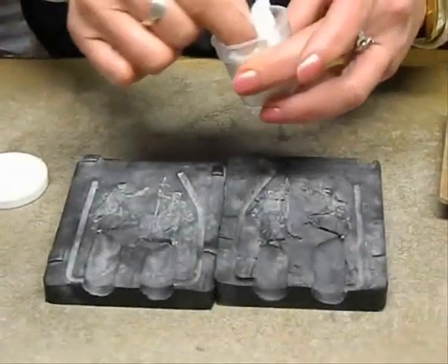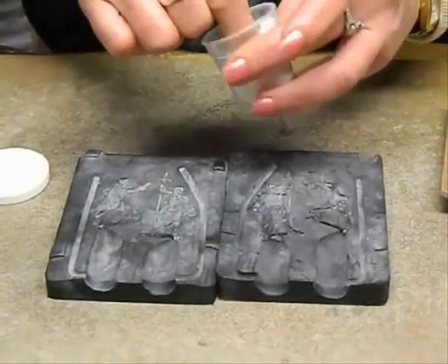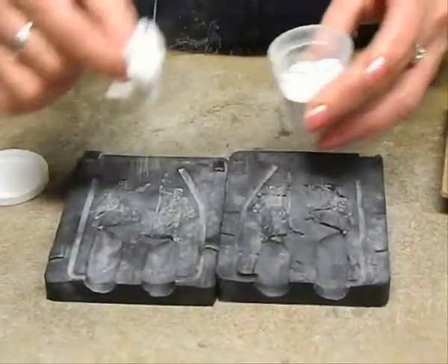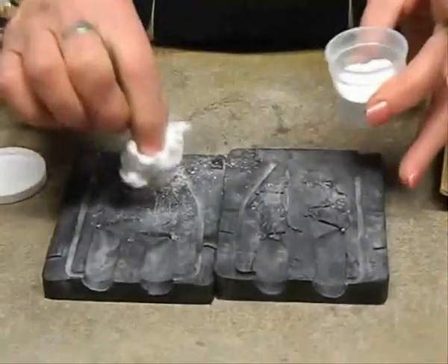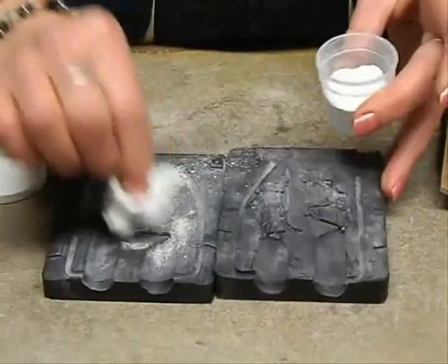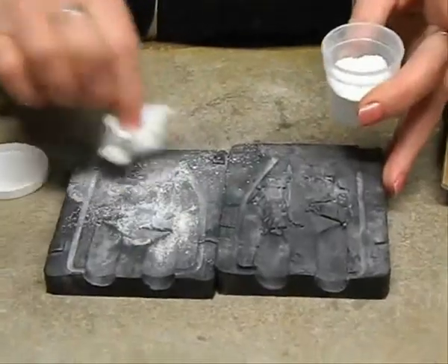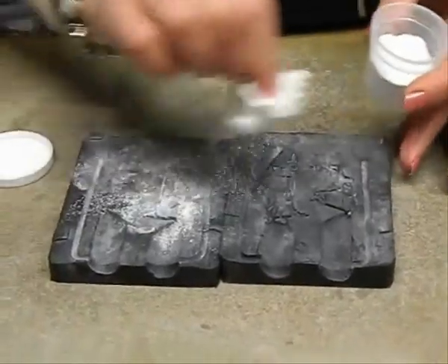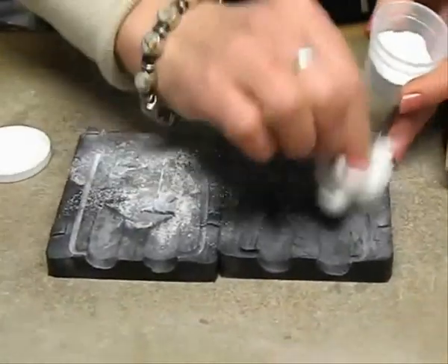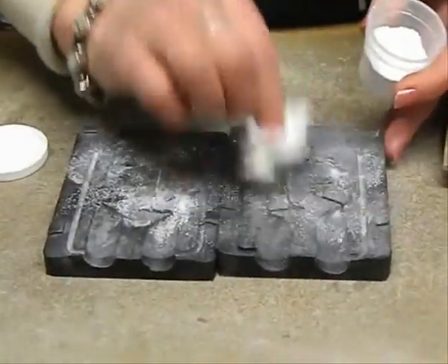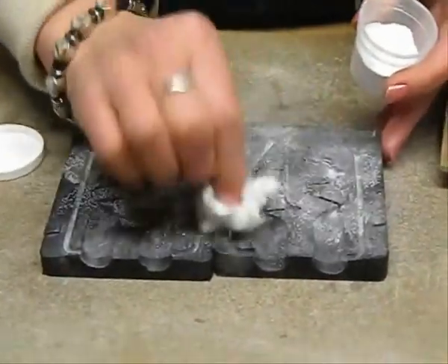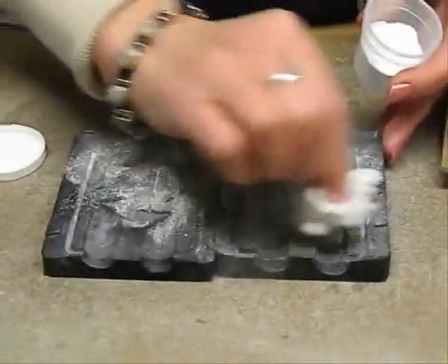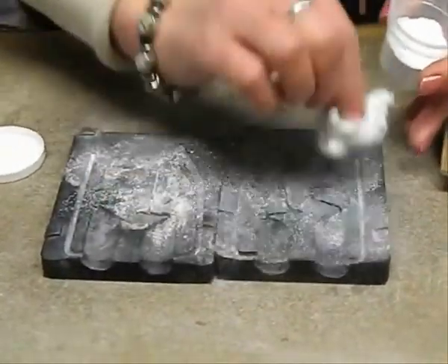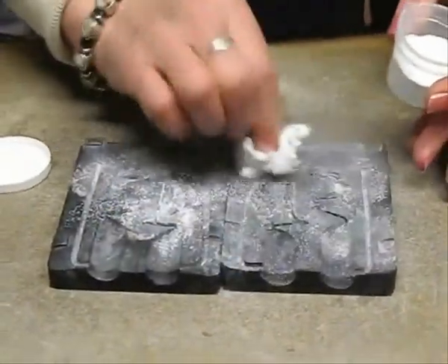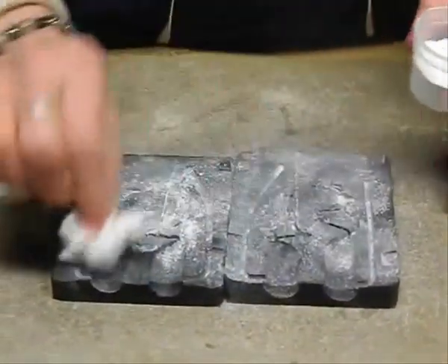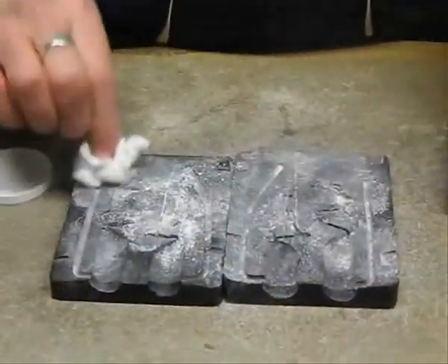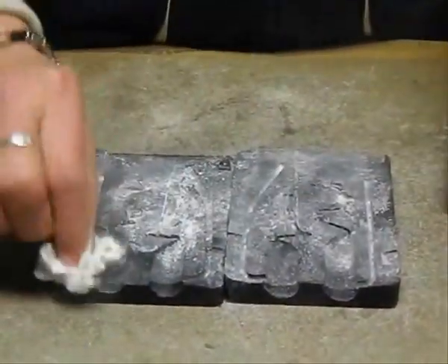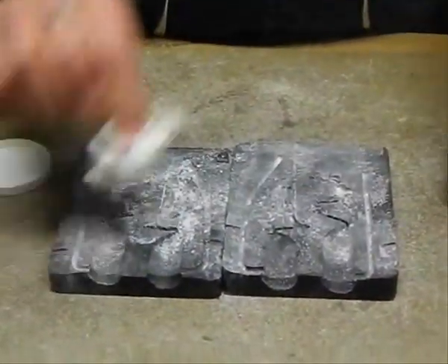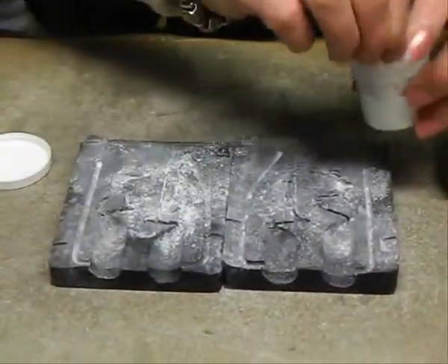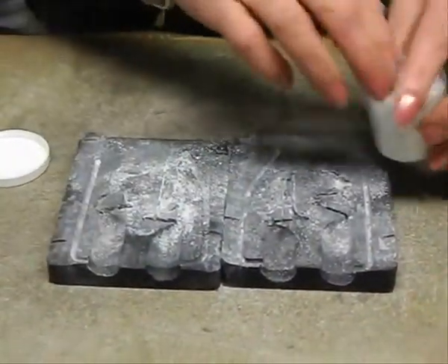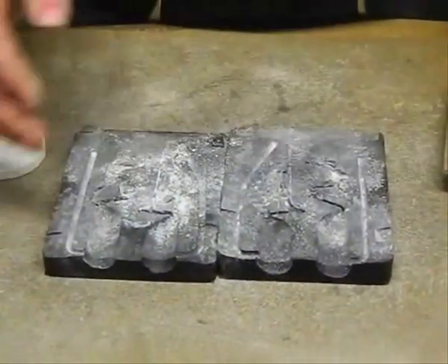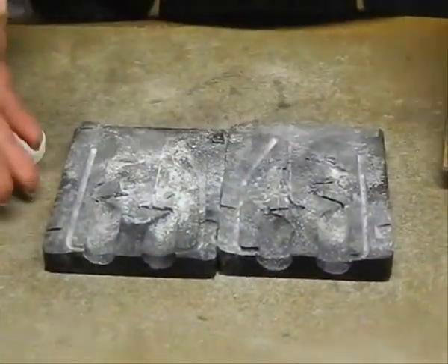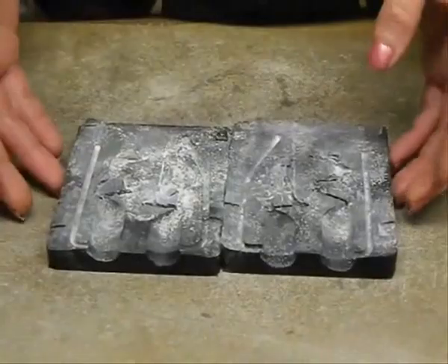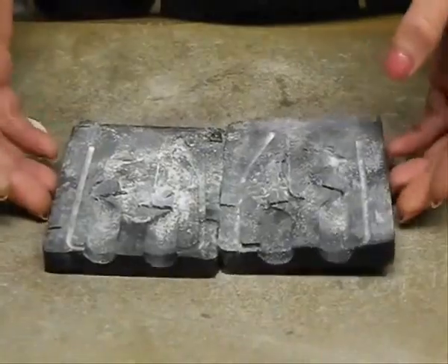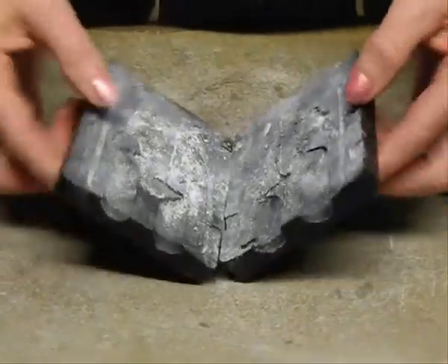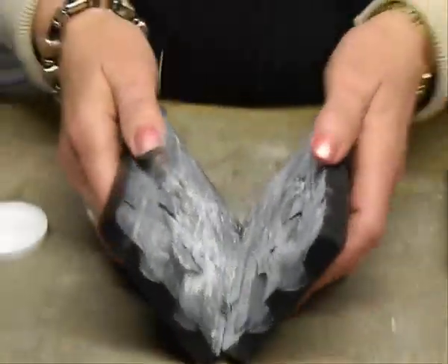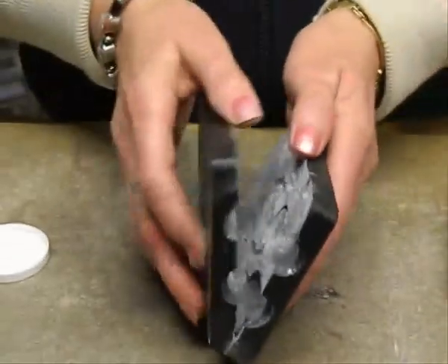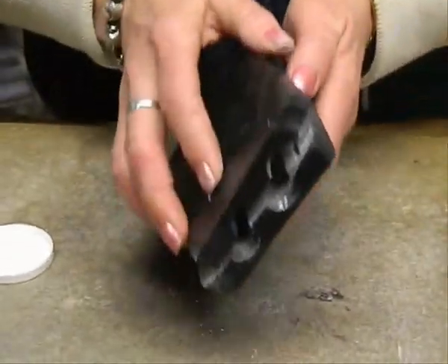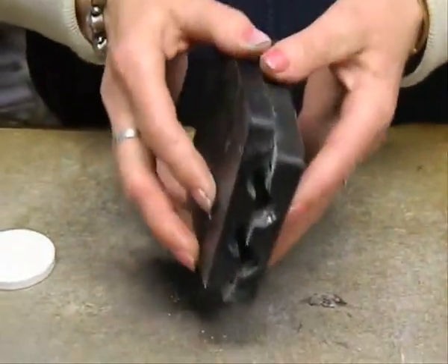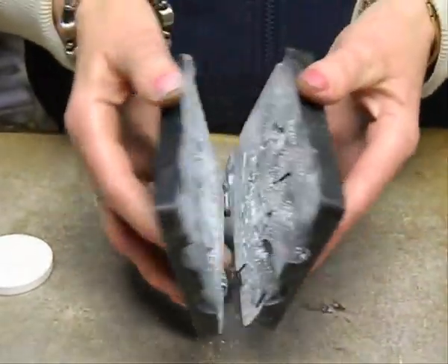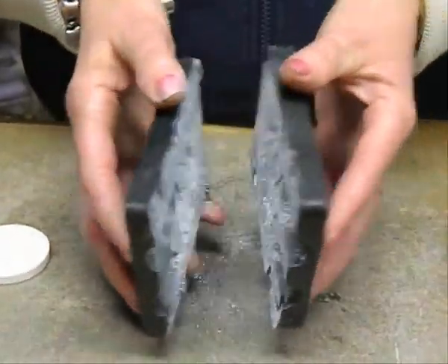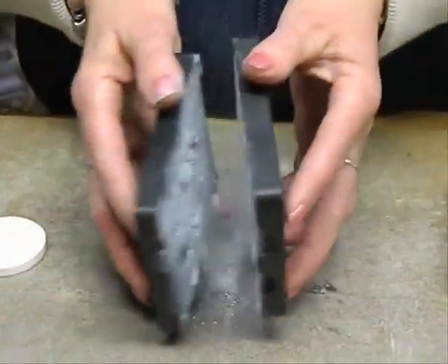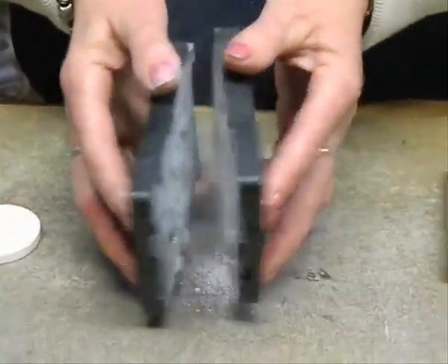First apply talc to both sides of the rubber mold. Make sure the talc is dry. Then take both sides and clap them gently together a few times to remove the excess talc.